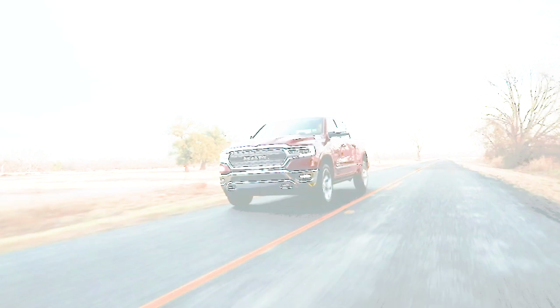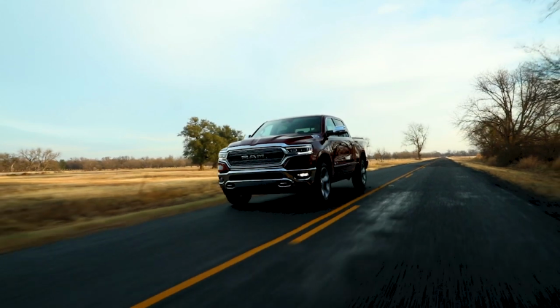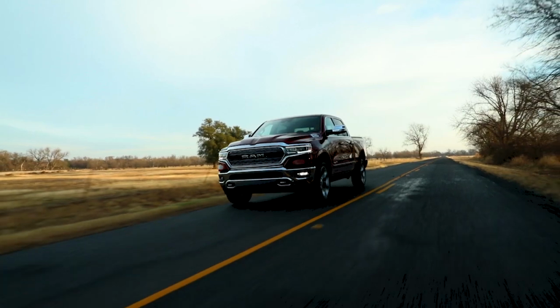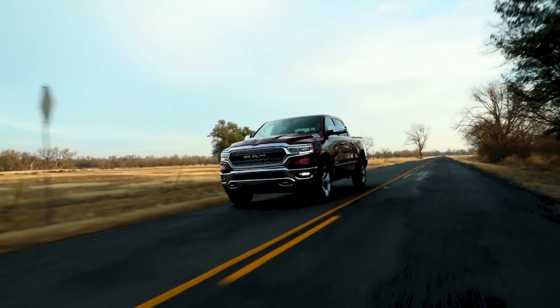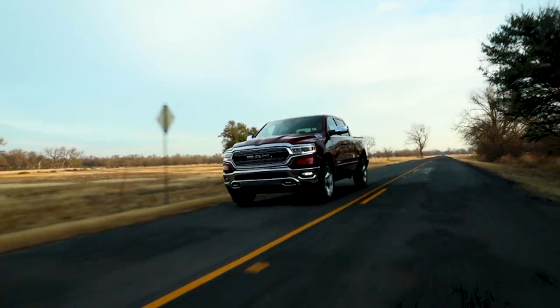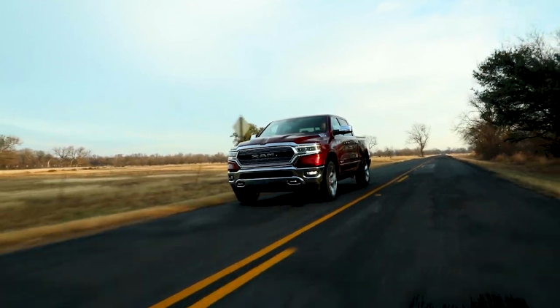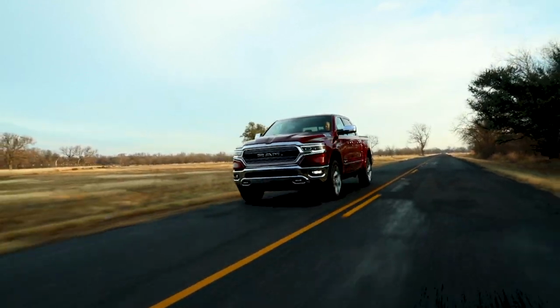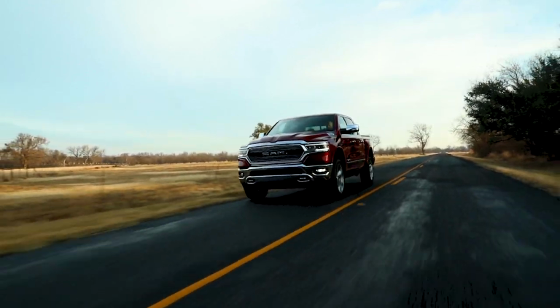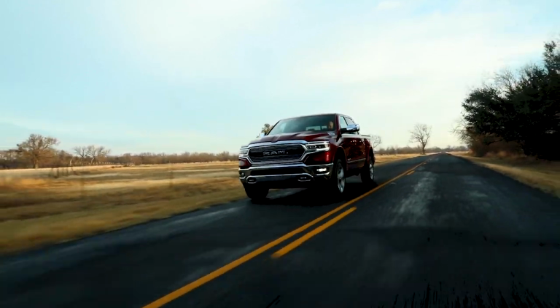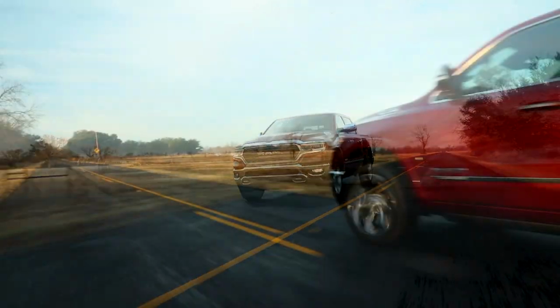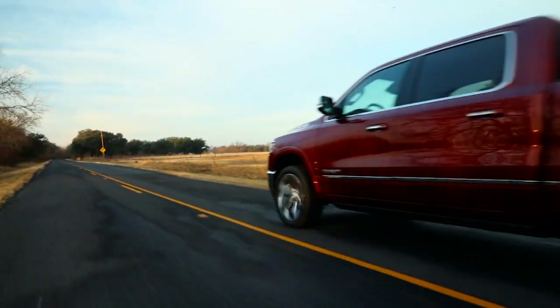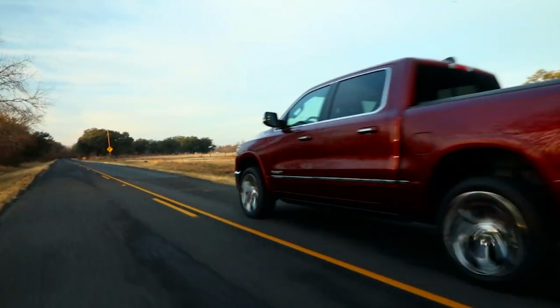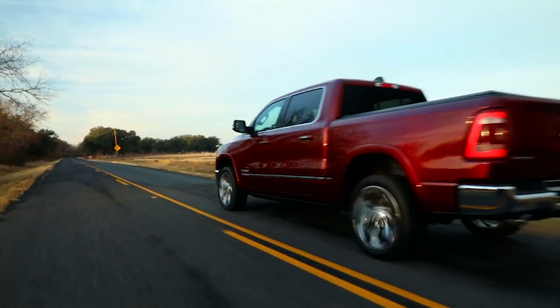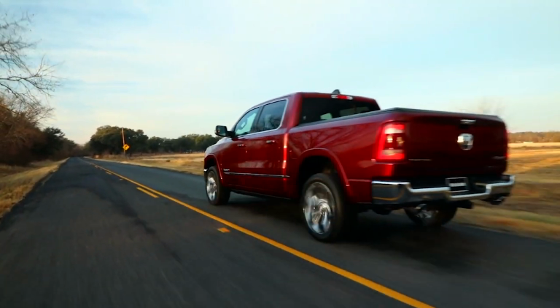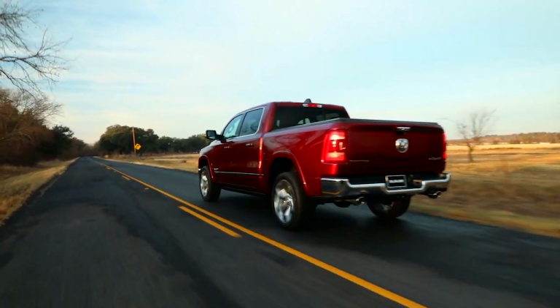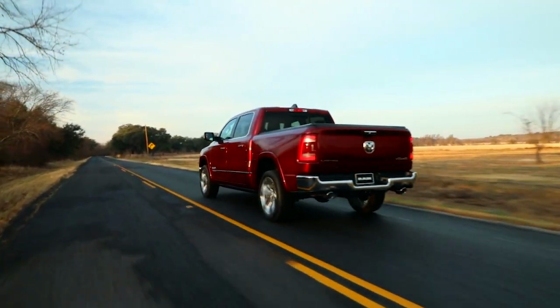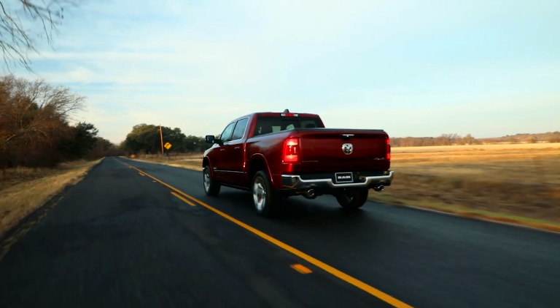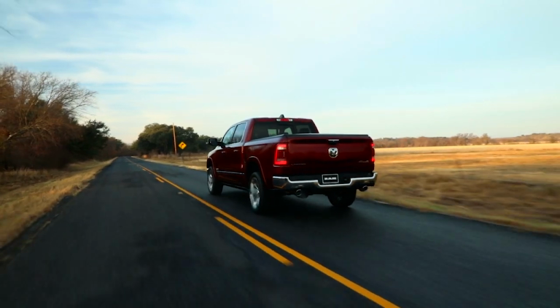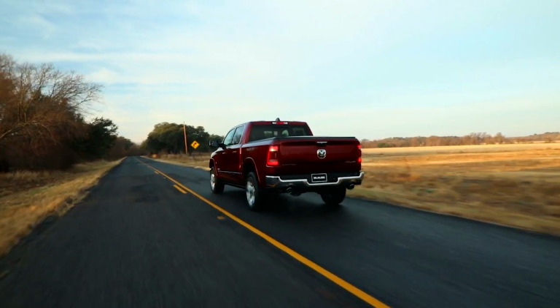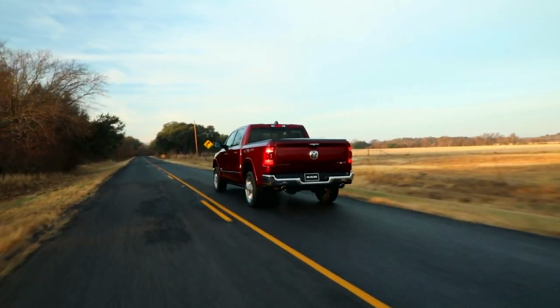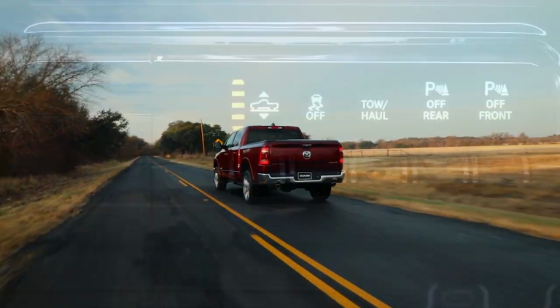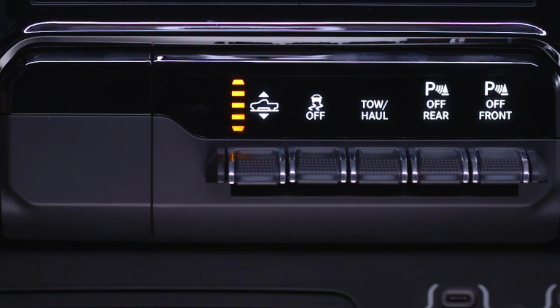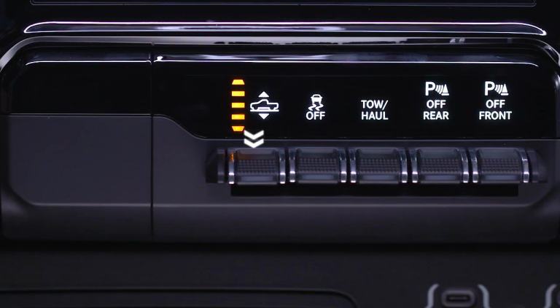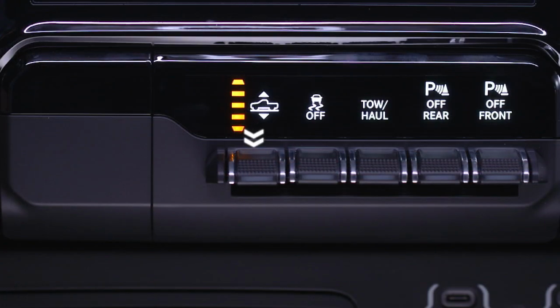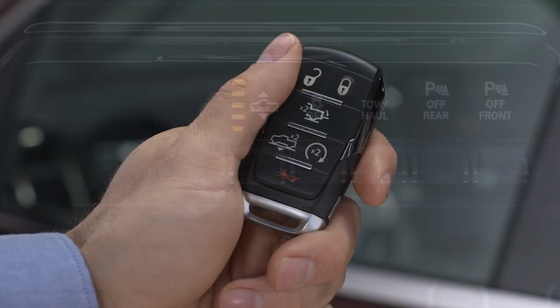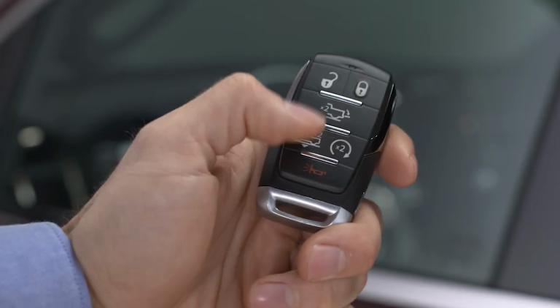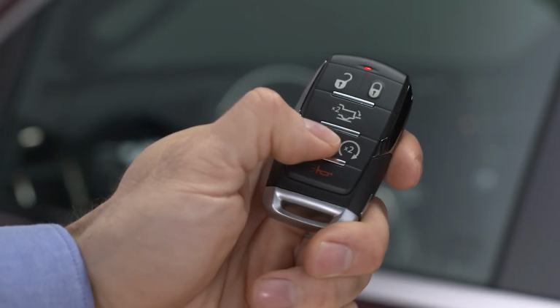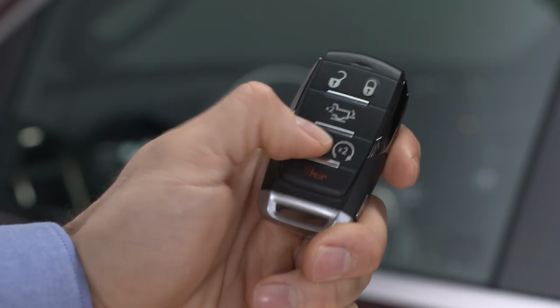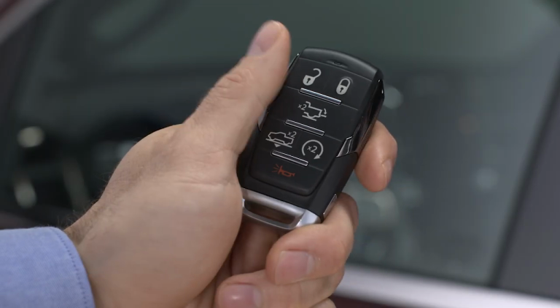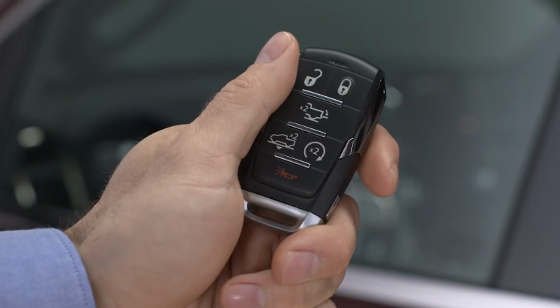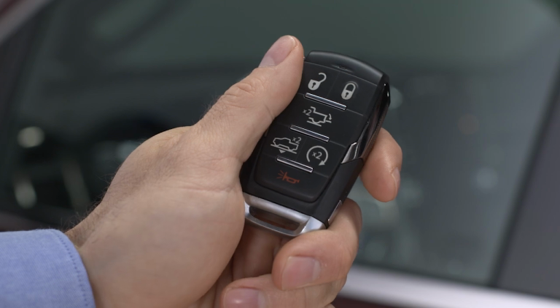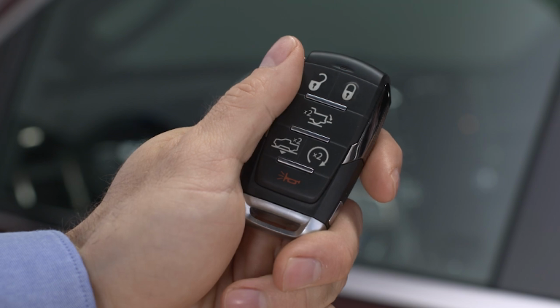Equipped with an air suspension system featuring five heights for comfort and performance. The system works automatically, or you can control it manually via console or key fob controls for easier entry and loading of the tailgate.